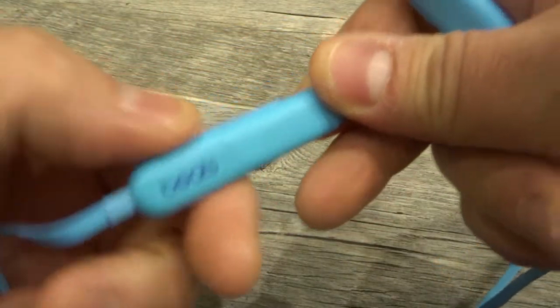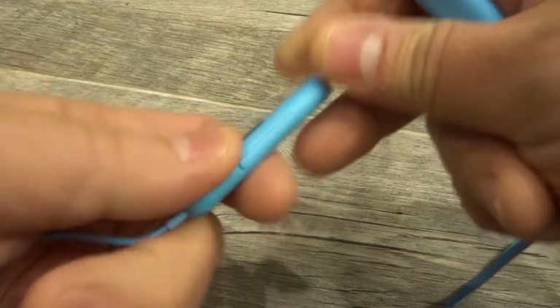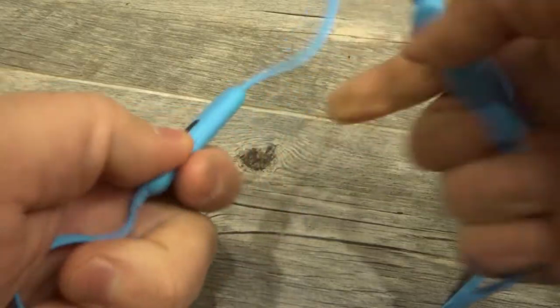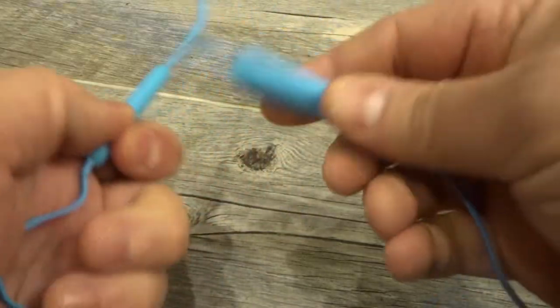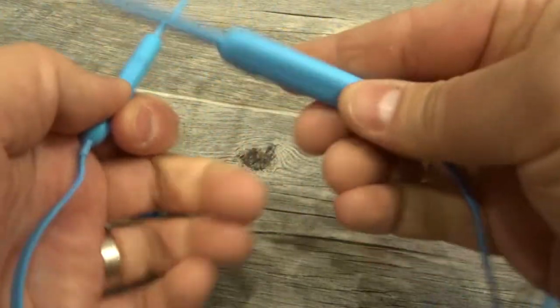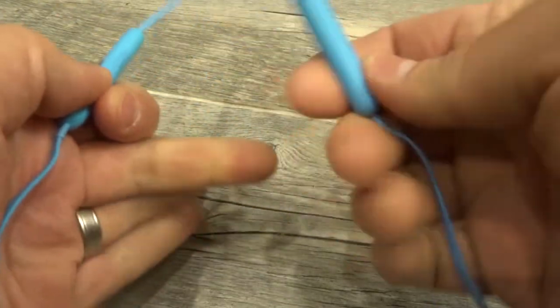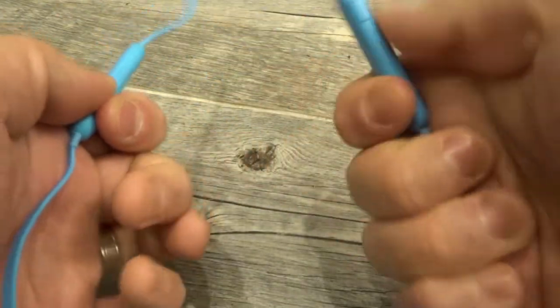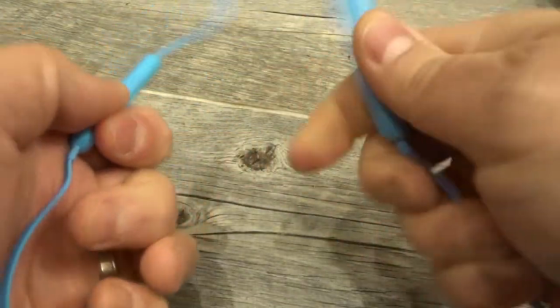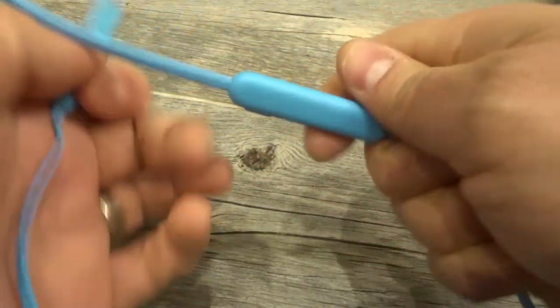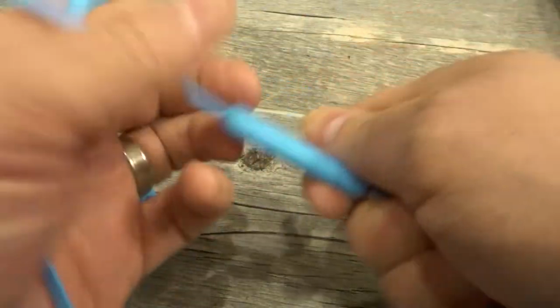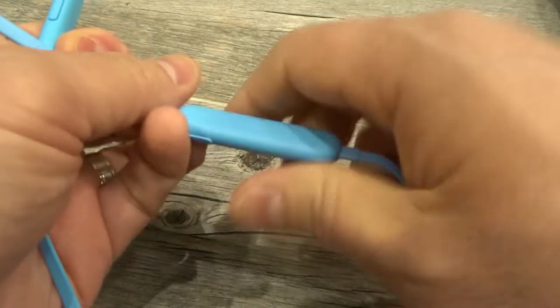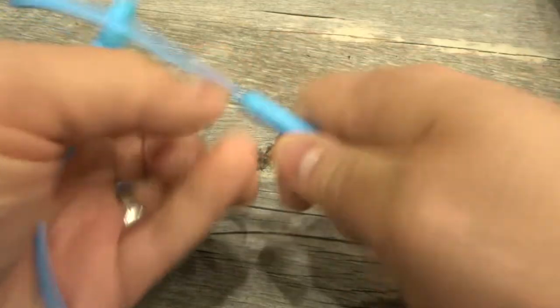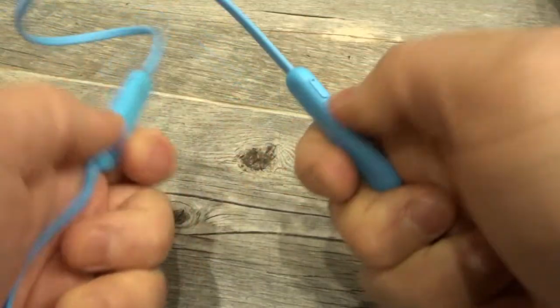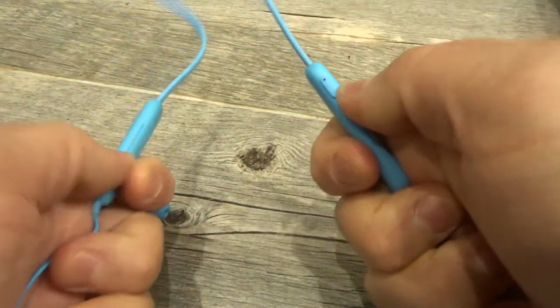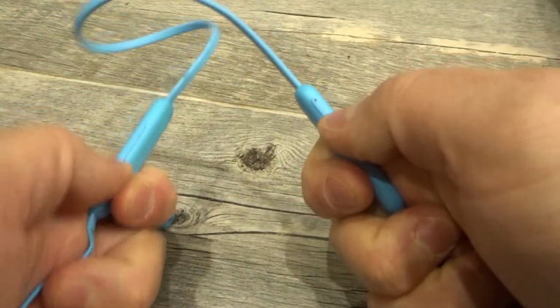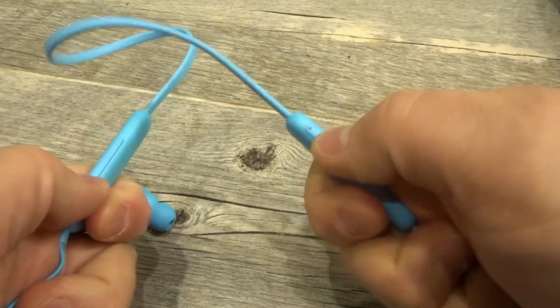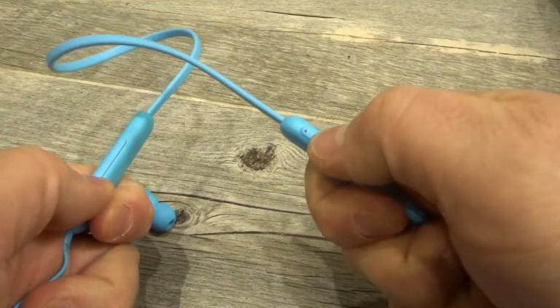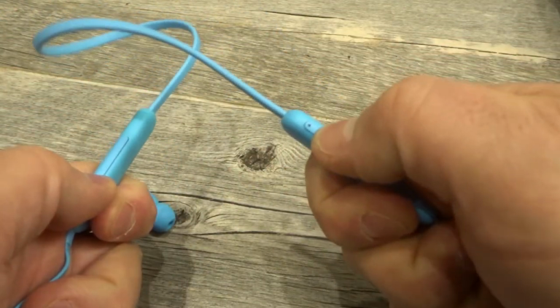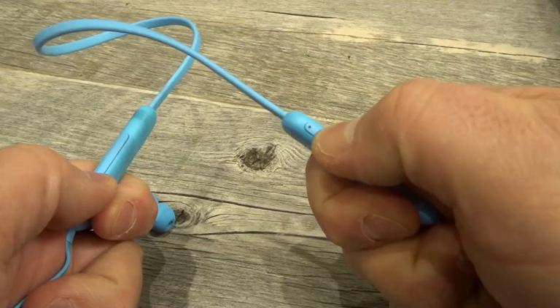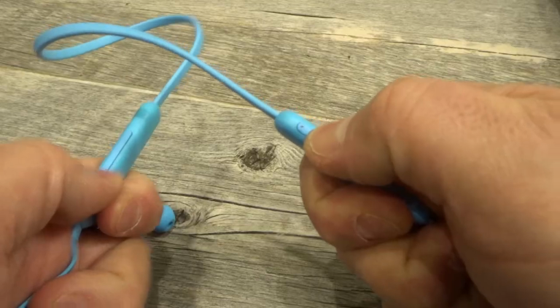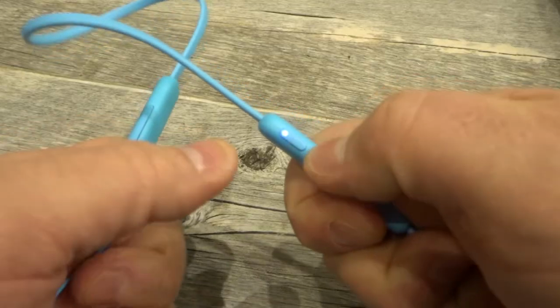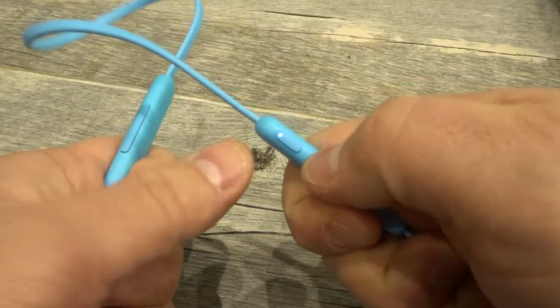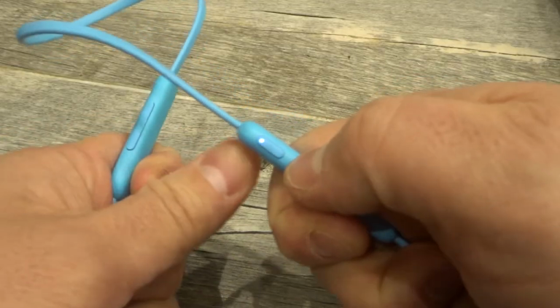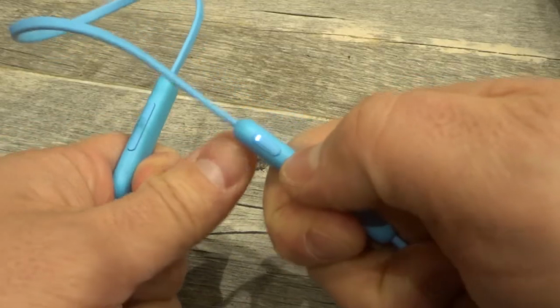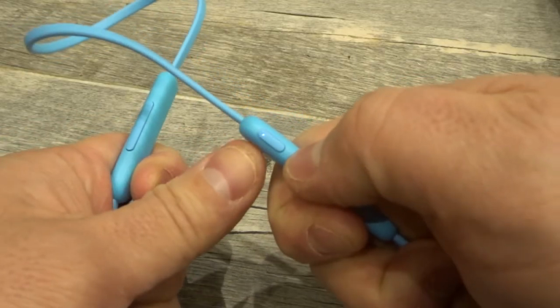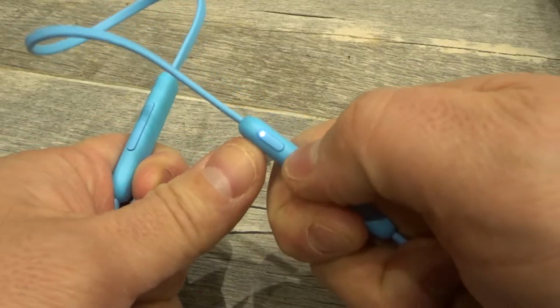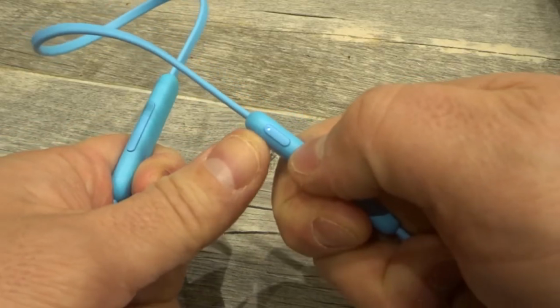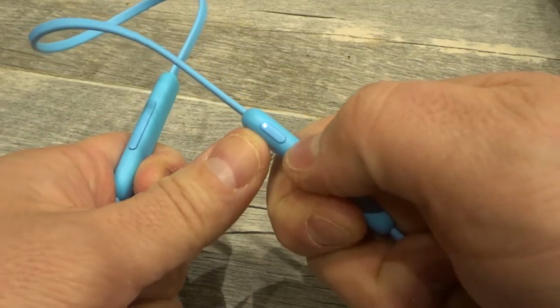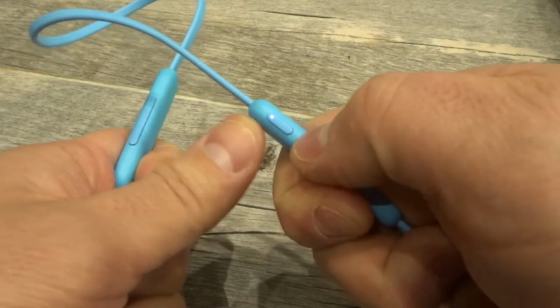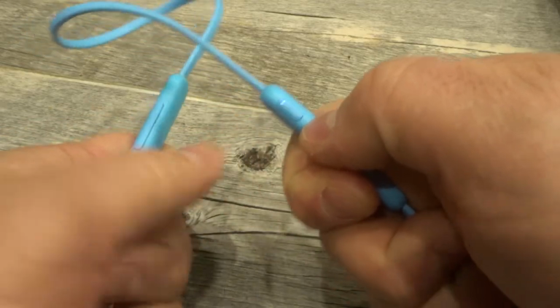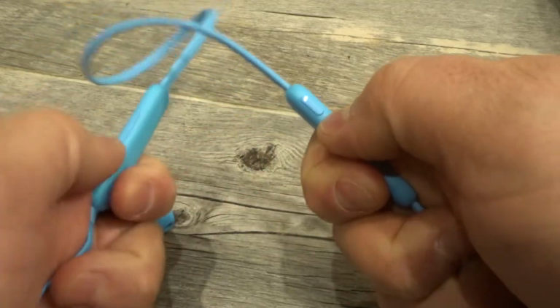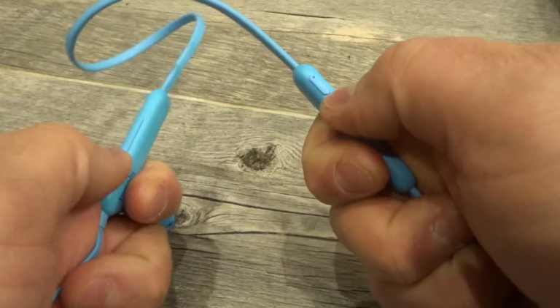Now what you want to do is turn on the earphones — I'm going to power them on. I actually reset them prior to making this video, so that's why they're in discovery mode right now.